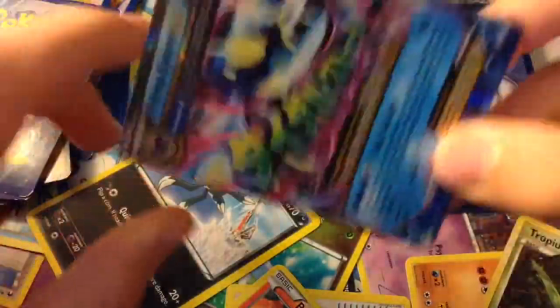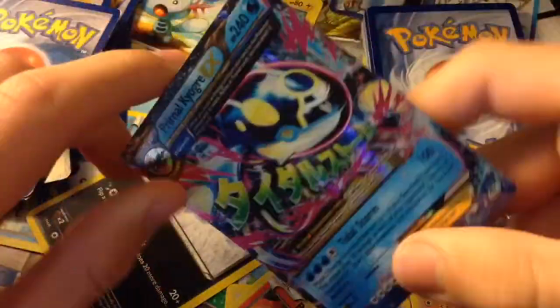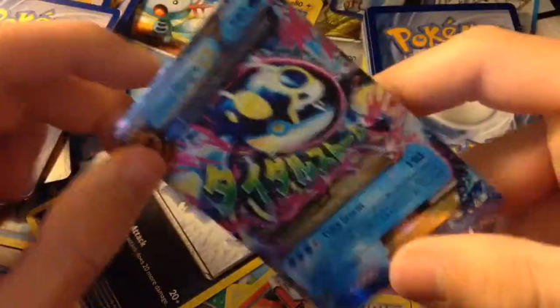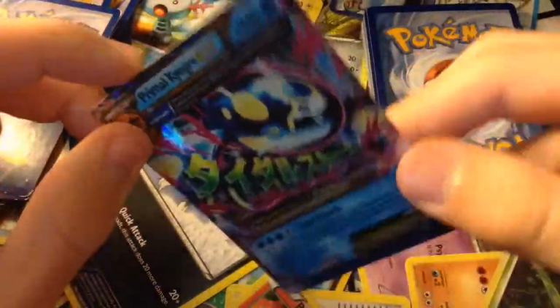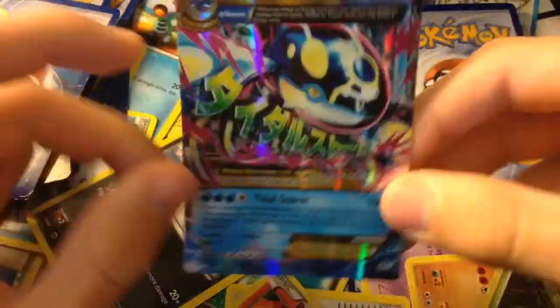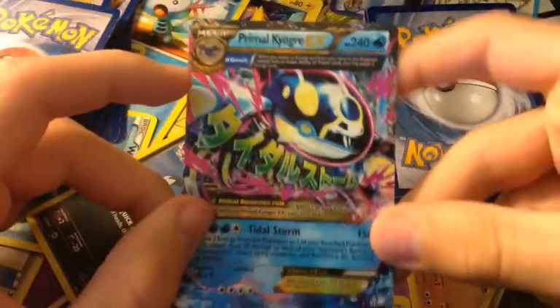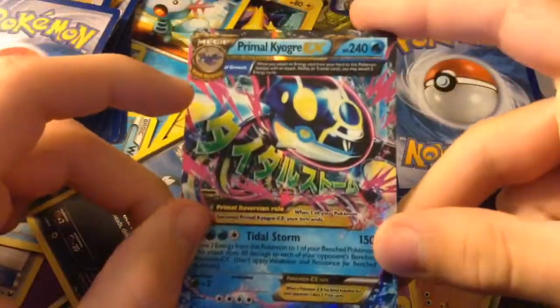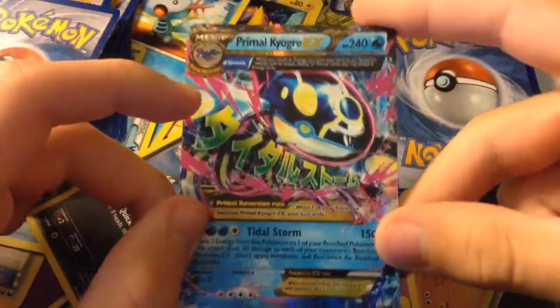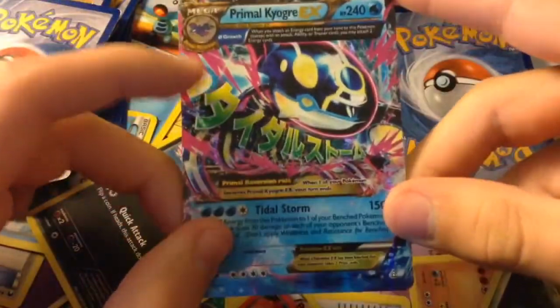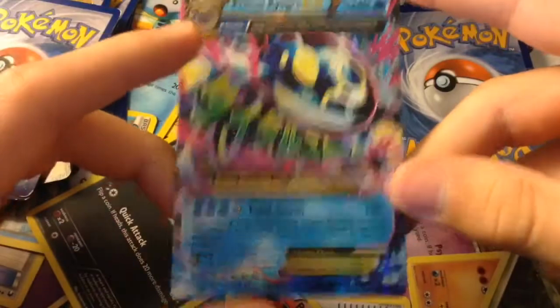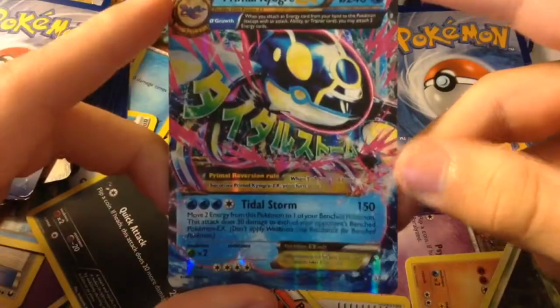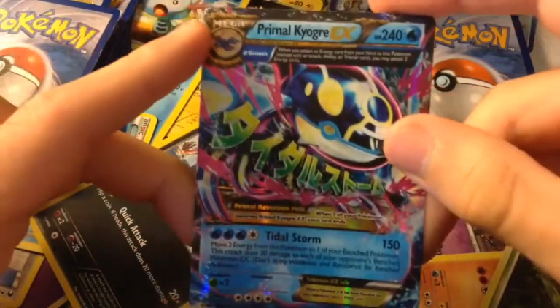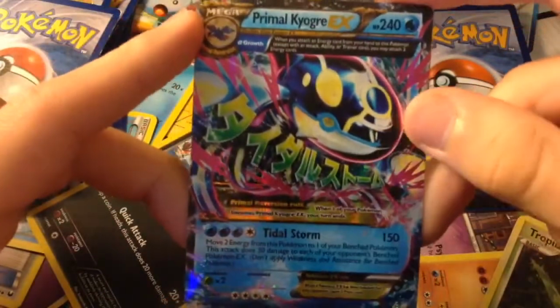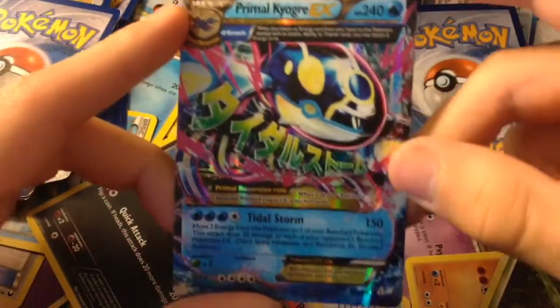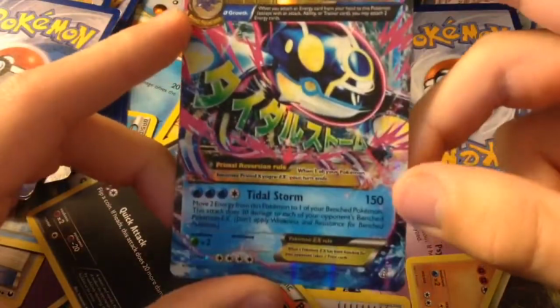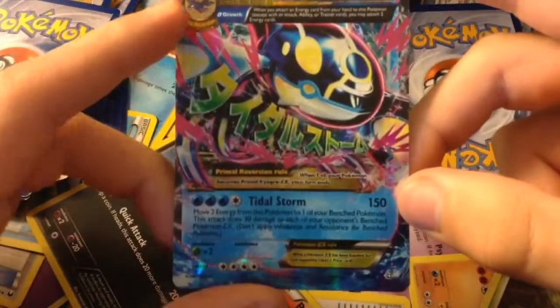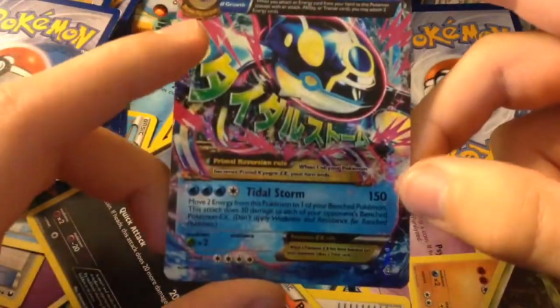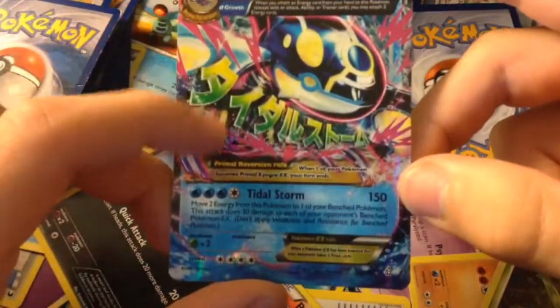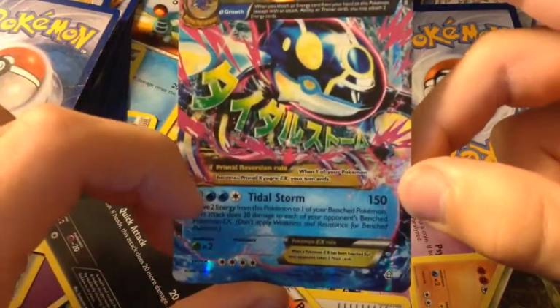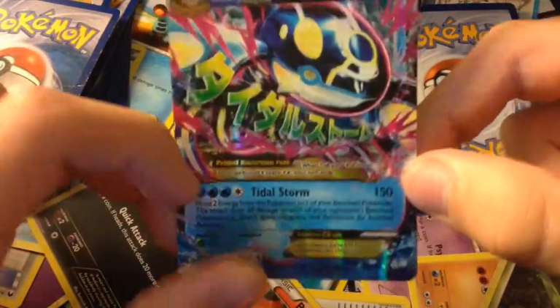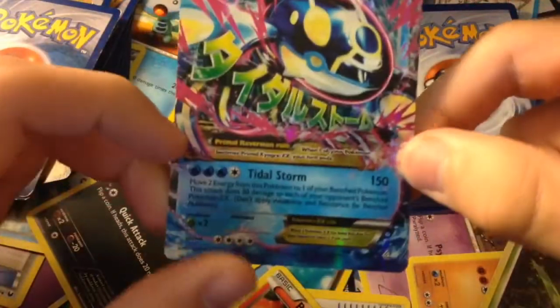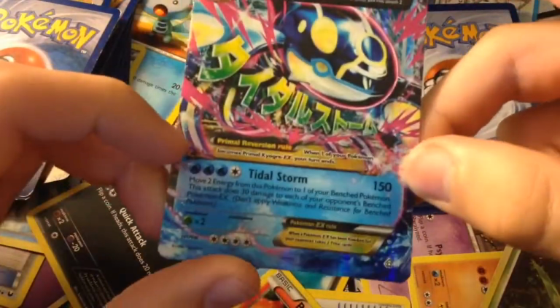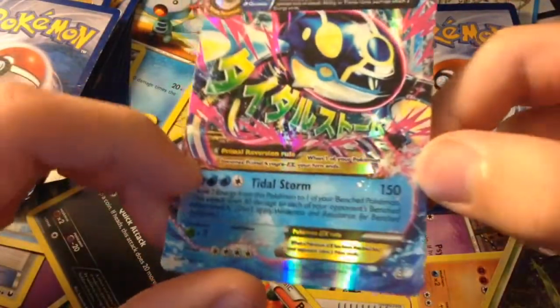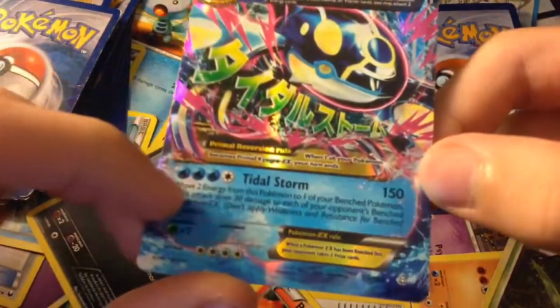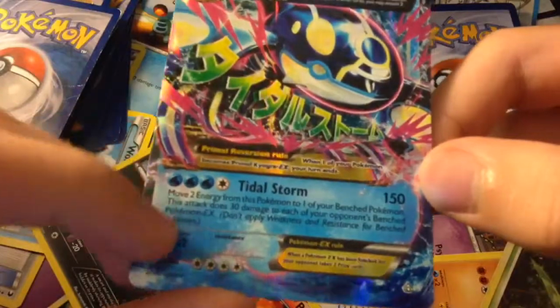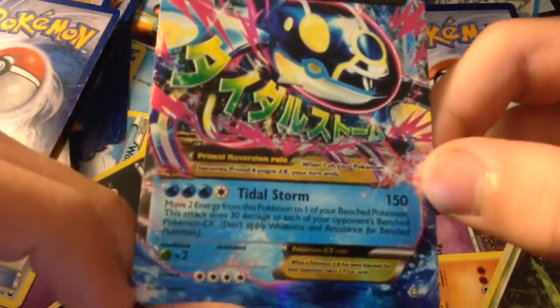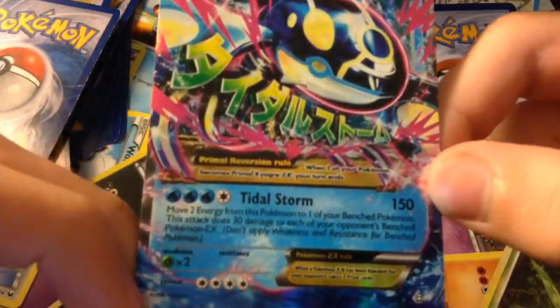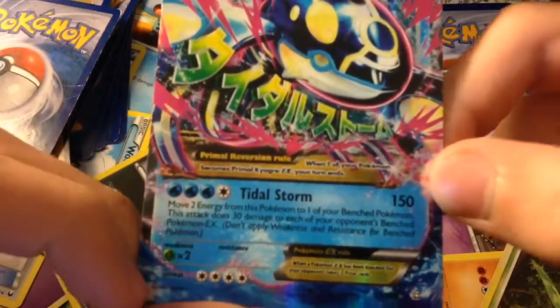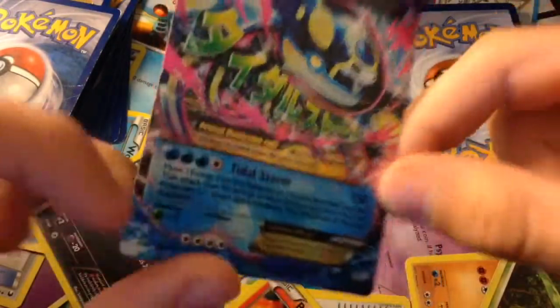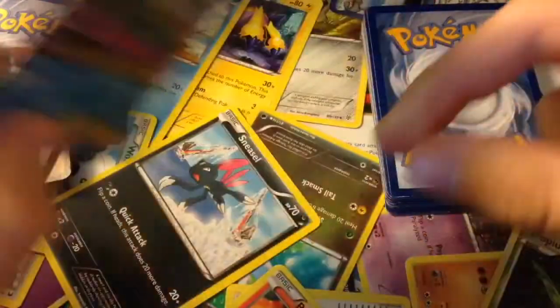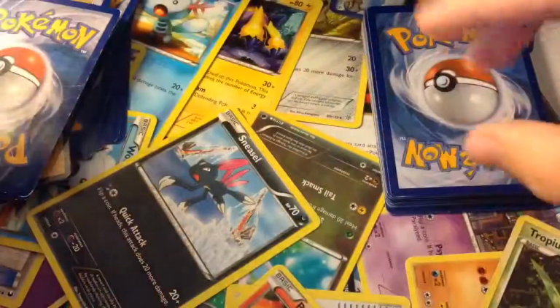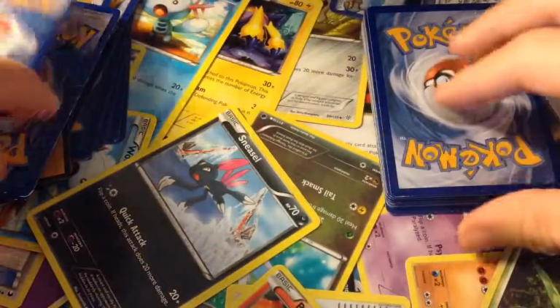Here is Primal Kyogre EX. This one looks nice — it knows Tidal Storm, which does 150 damage. Its retreat cost is 4 energy.